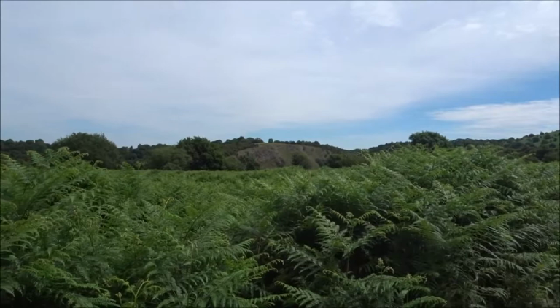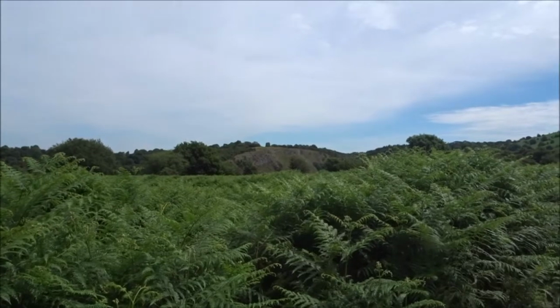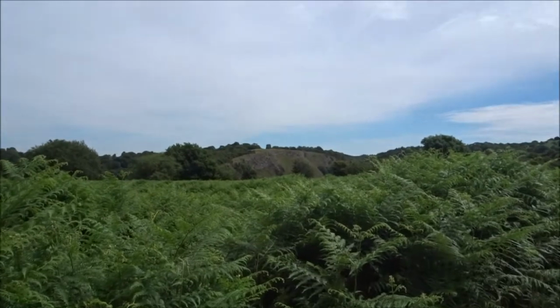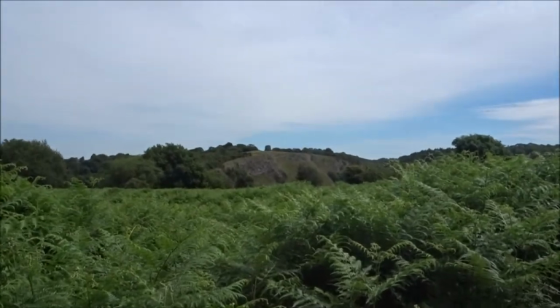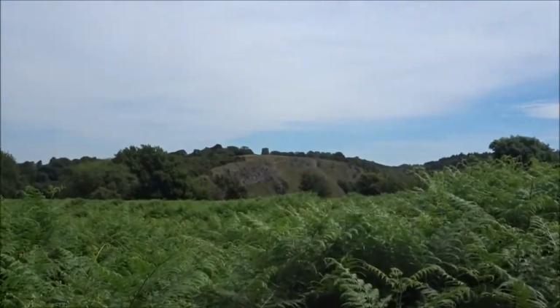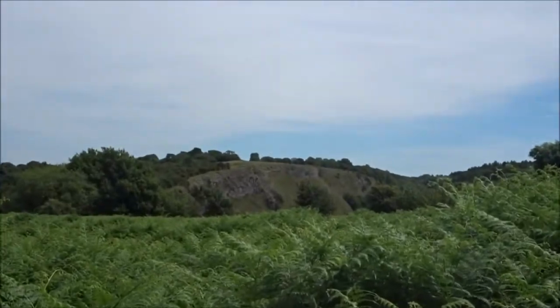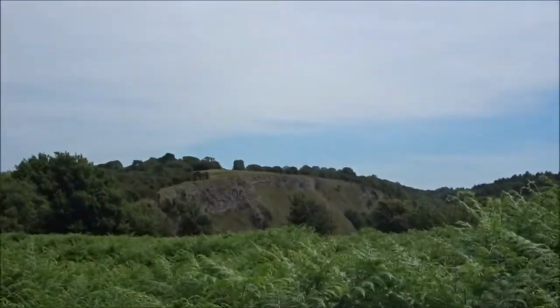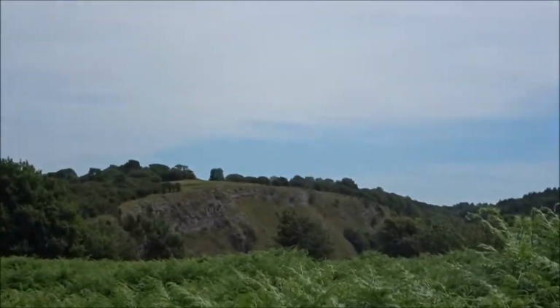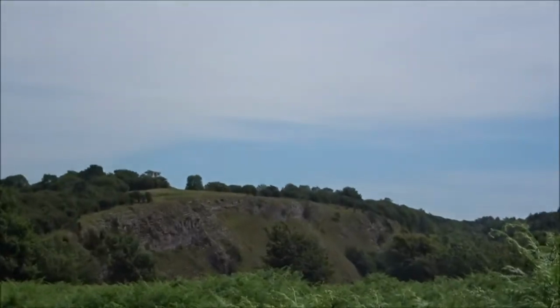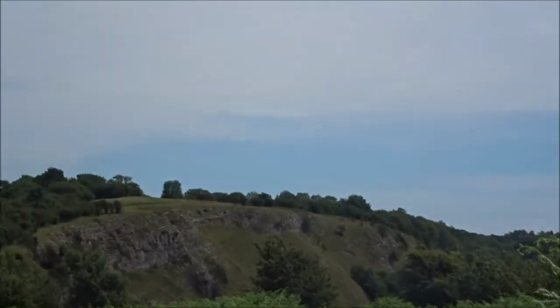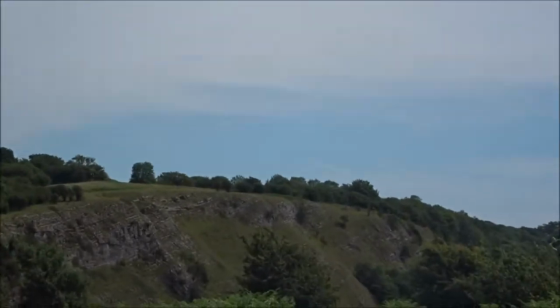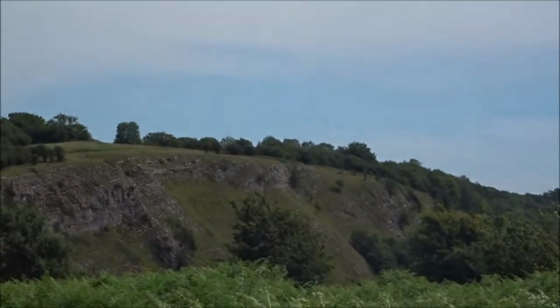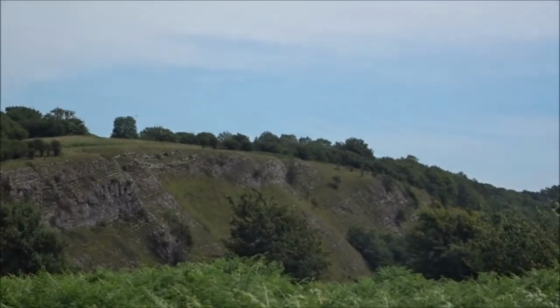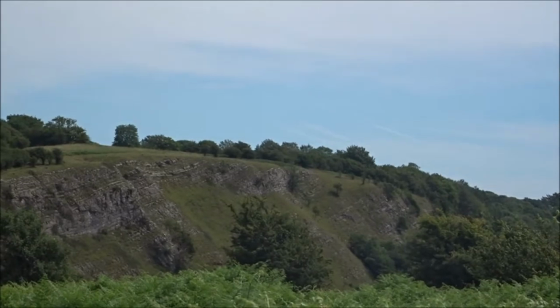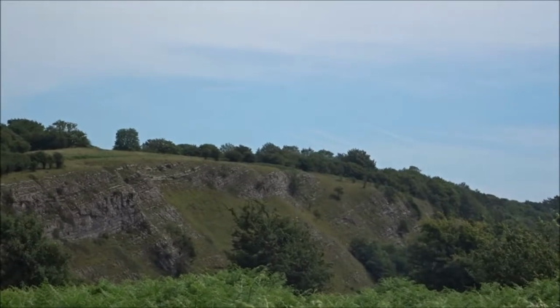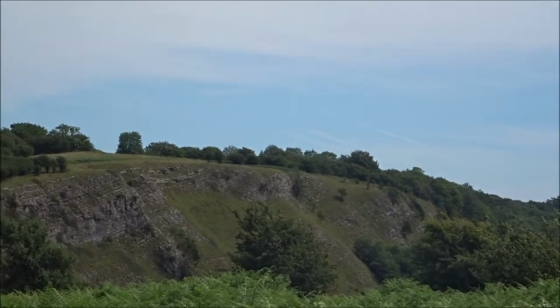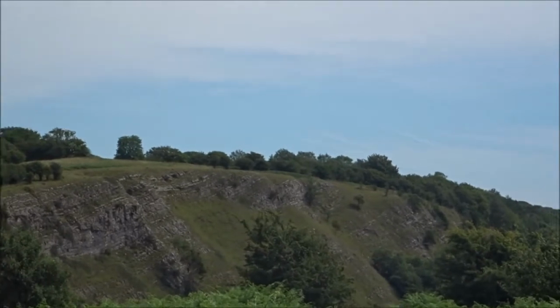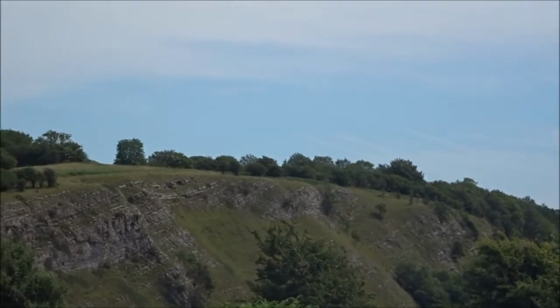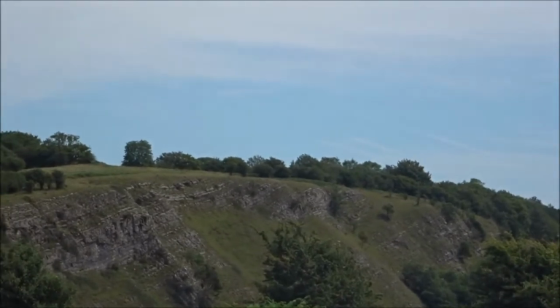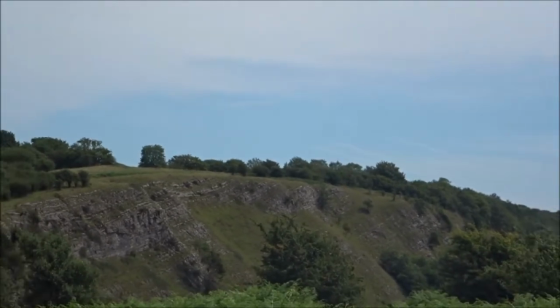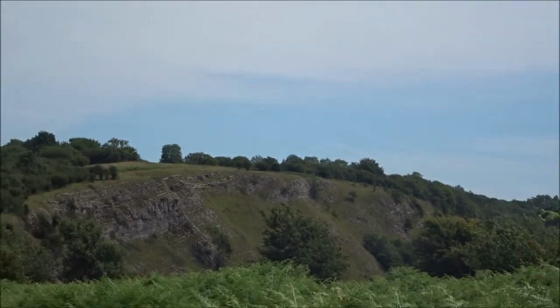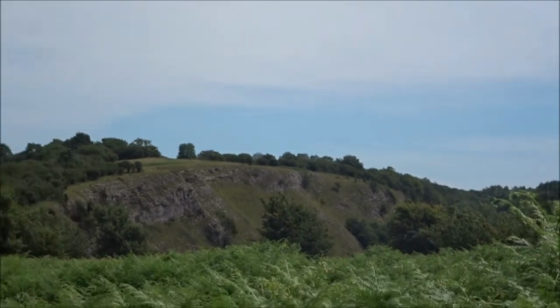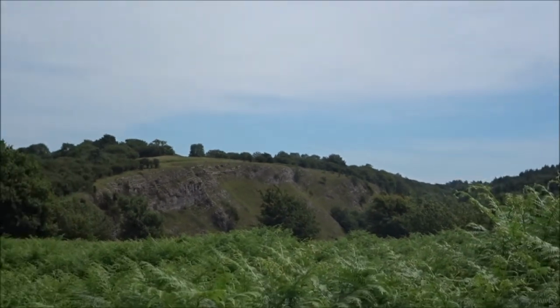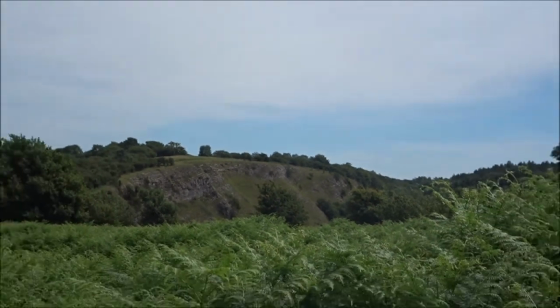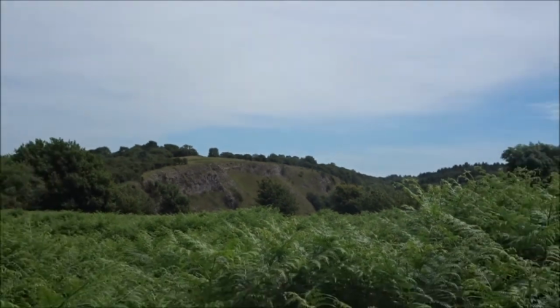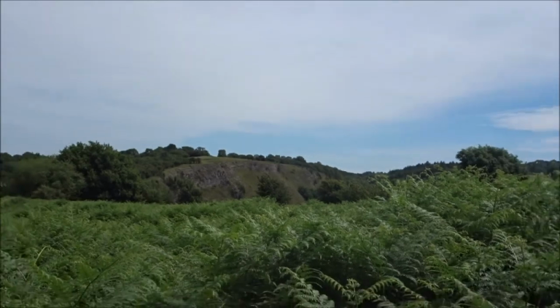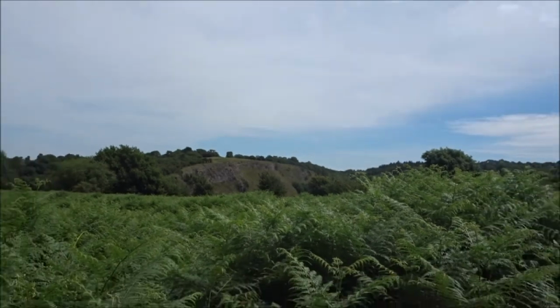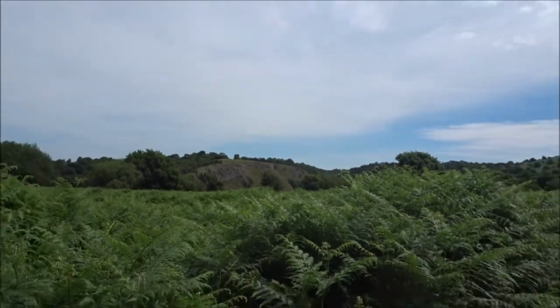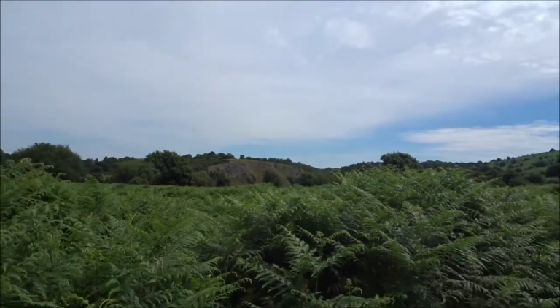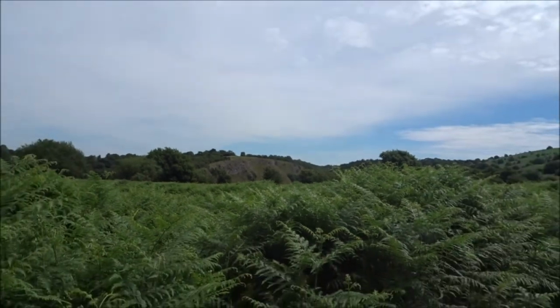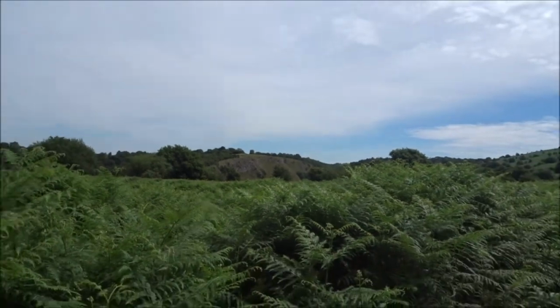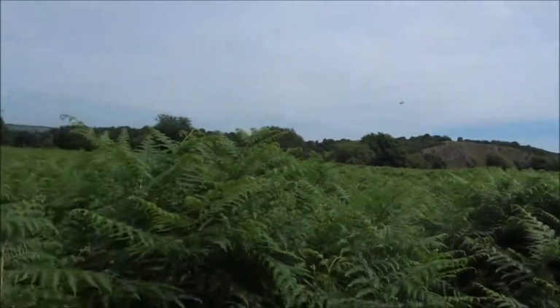There we have Farrington Coombe again. Over there, a big geological feature. Cheddar — not as big as Cheddar.